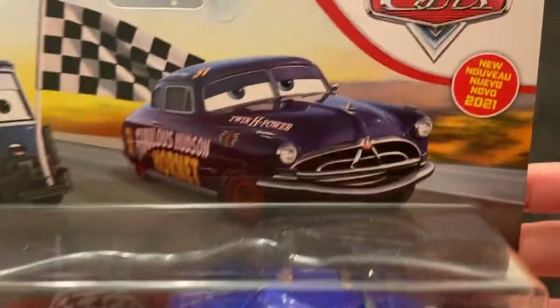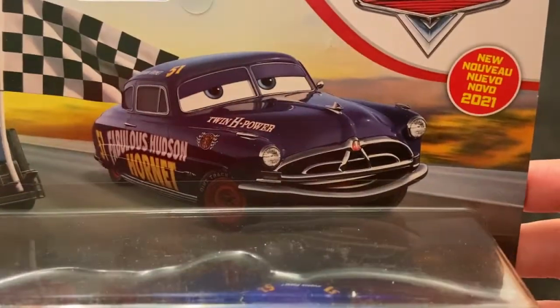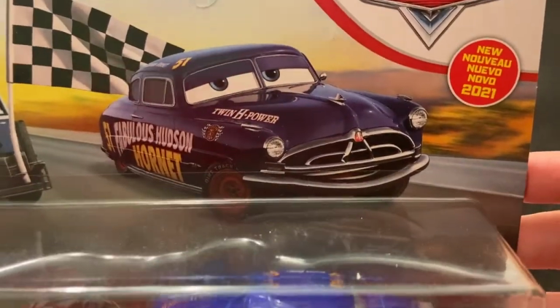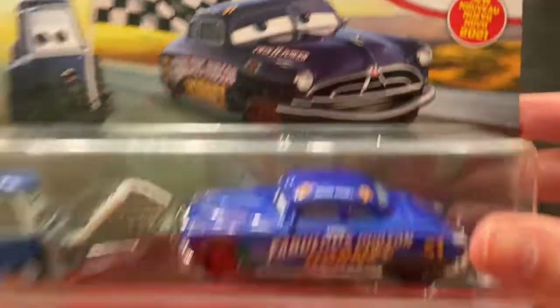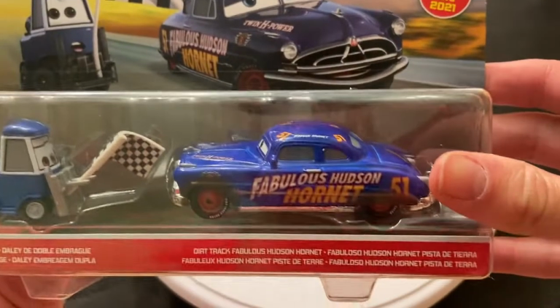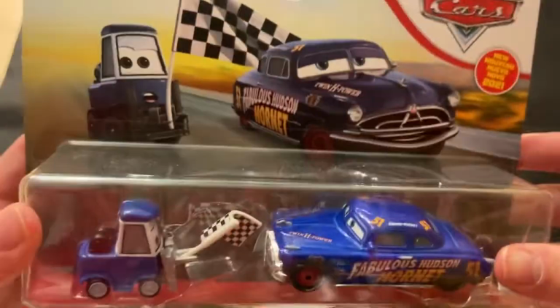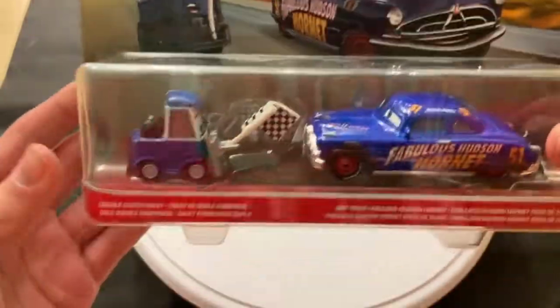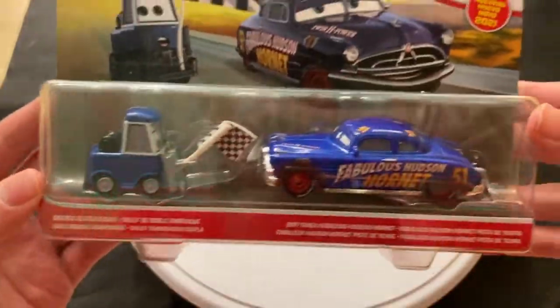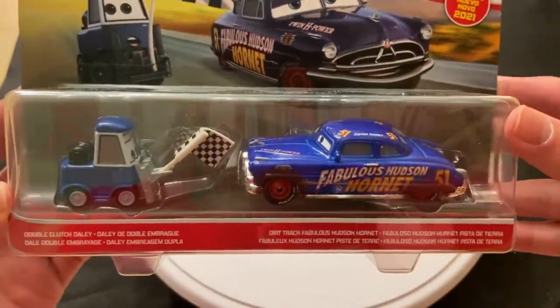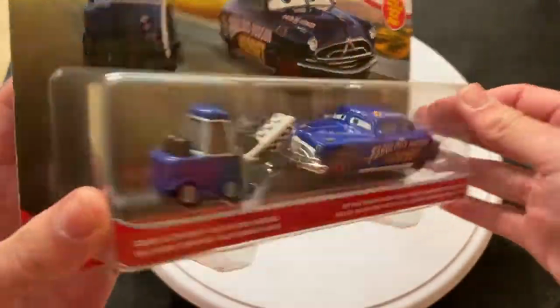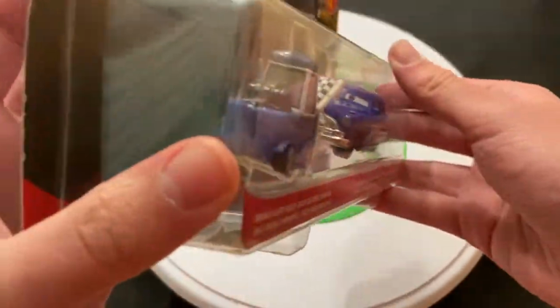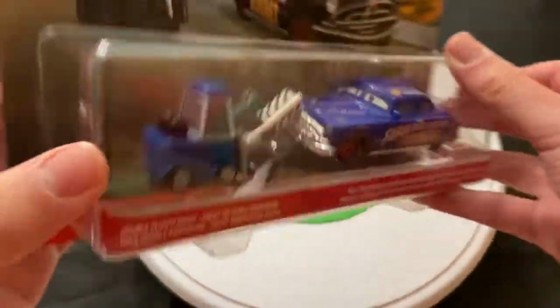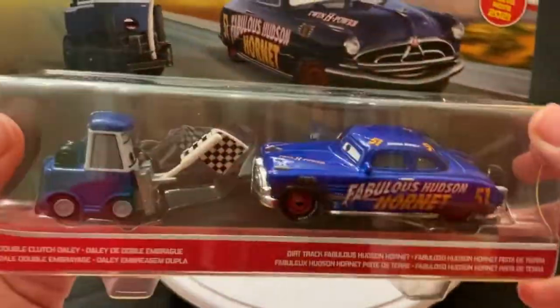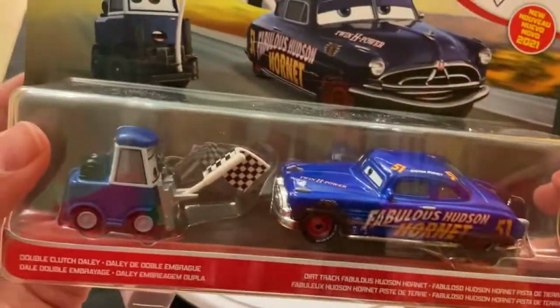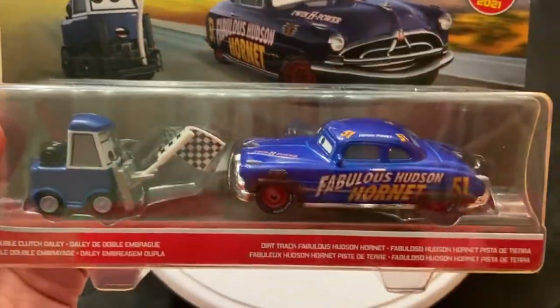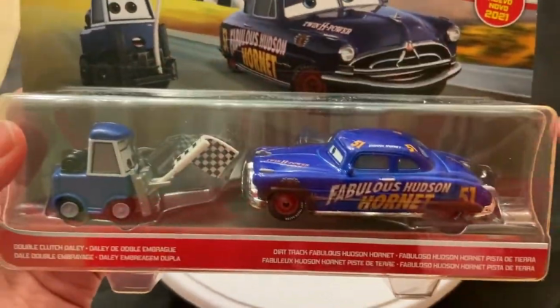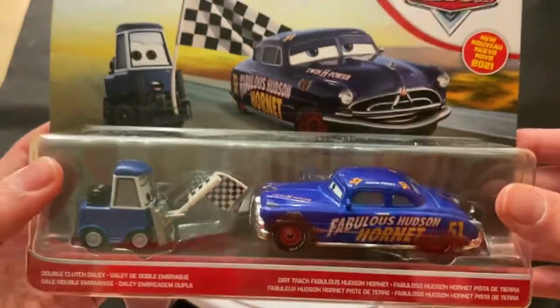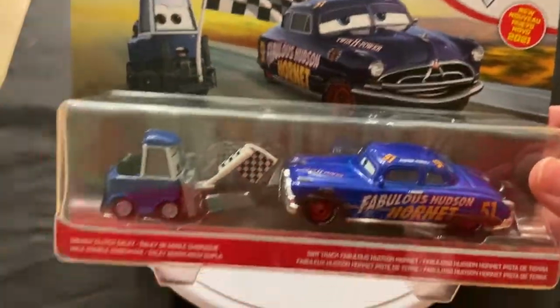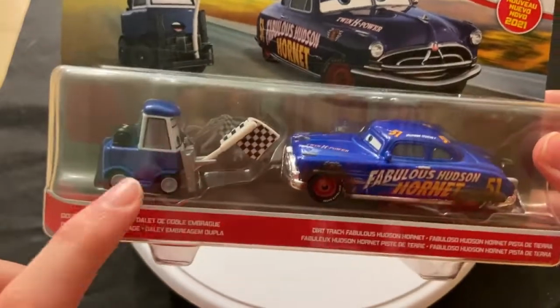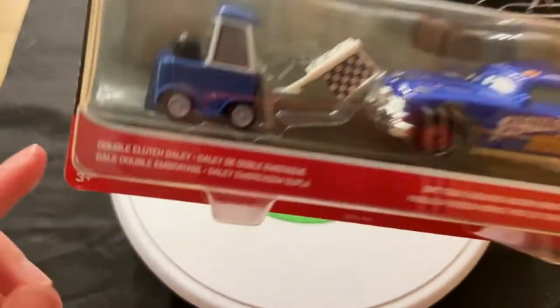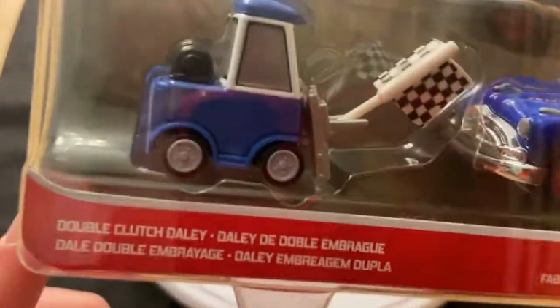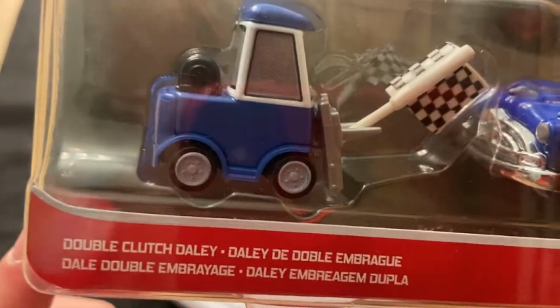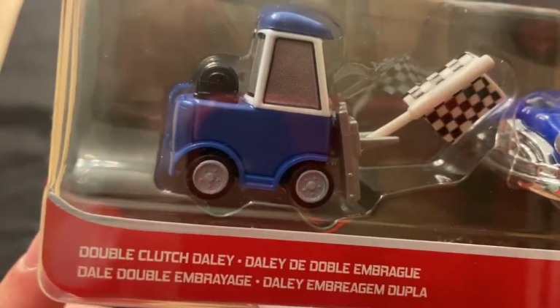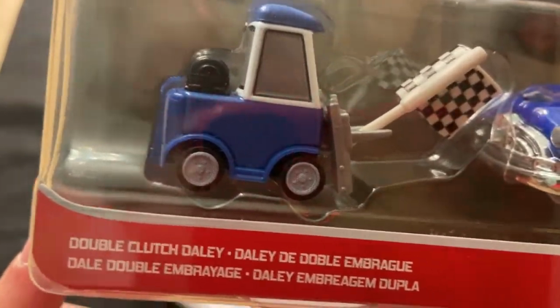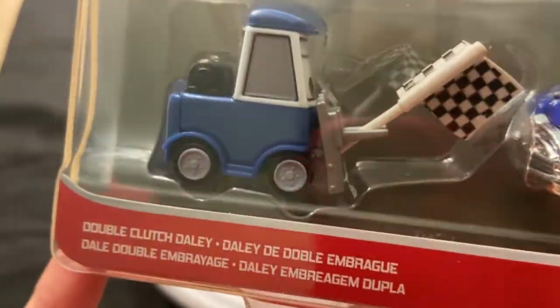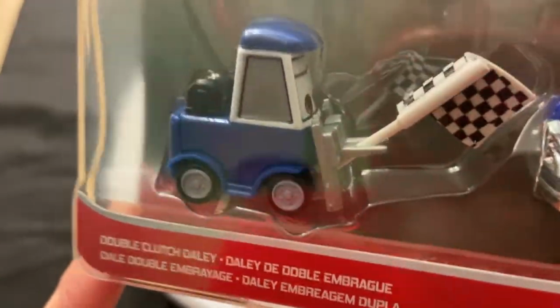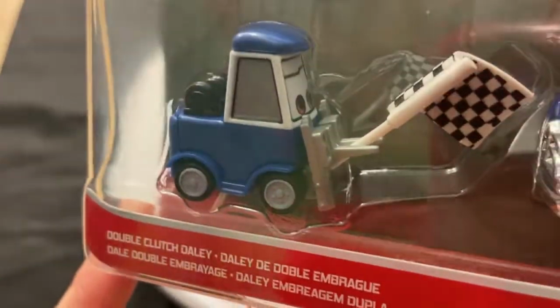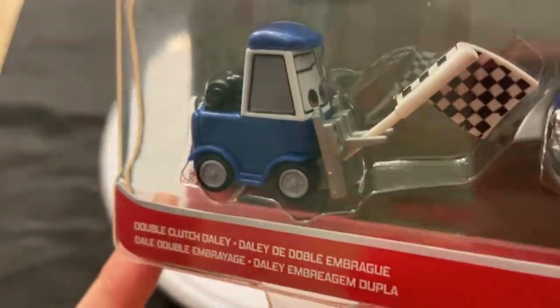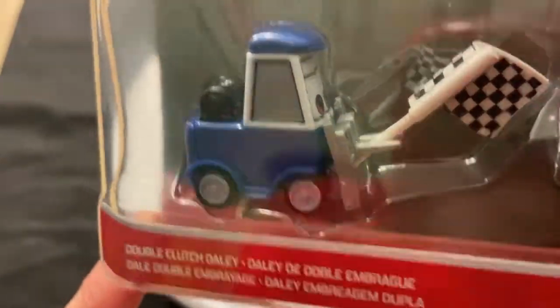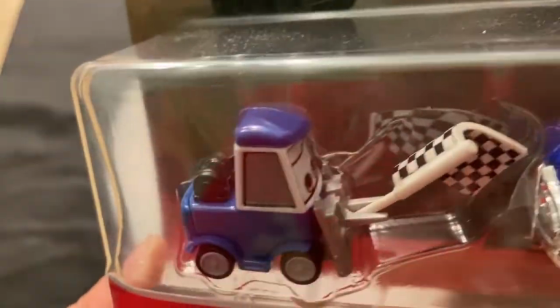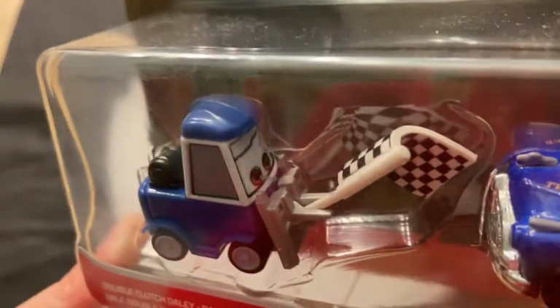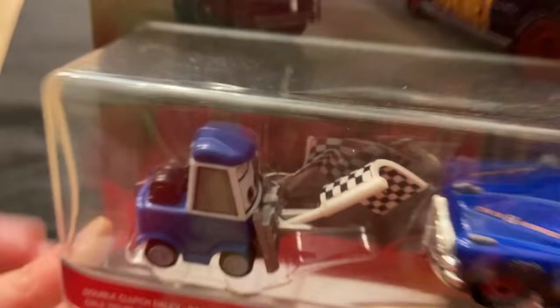Dirt Track Fabulous Hudson Hornet is a re-release from around 2019, but Double Clutch Daily here is the reason that you want to buy this 2-pack. He's a brand new release.